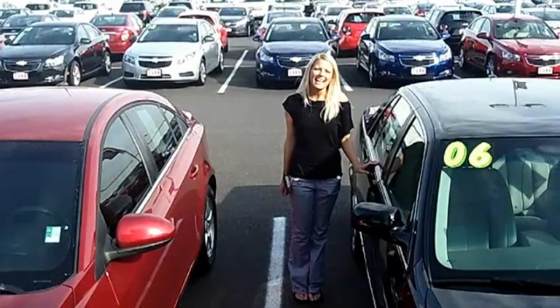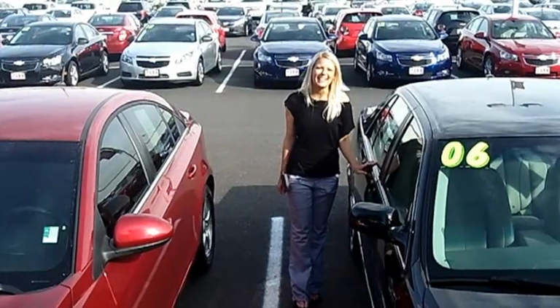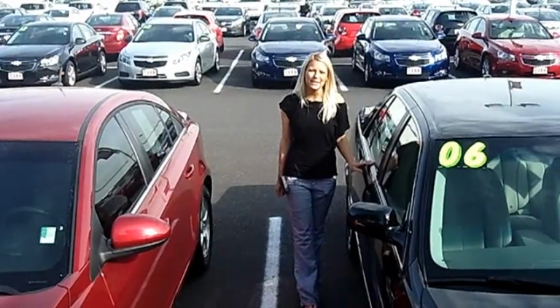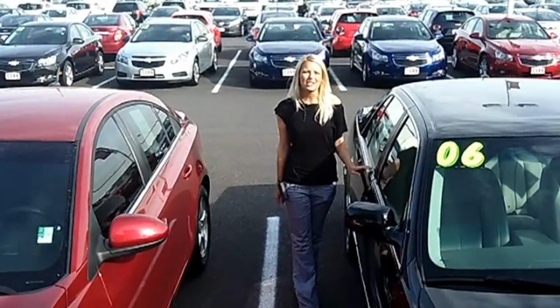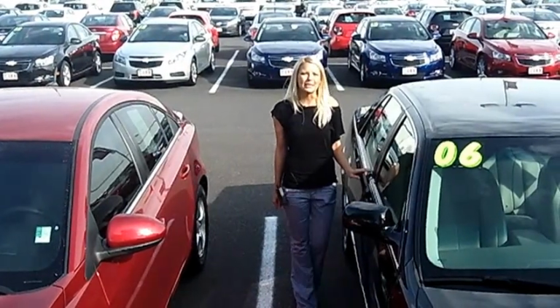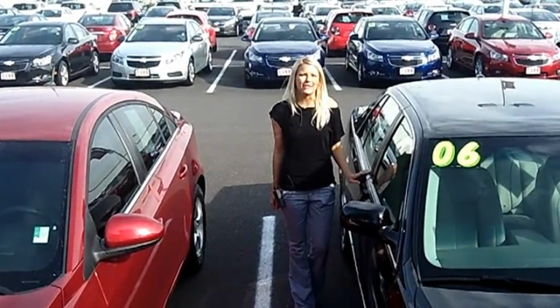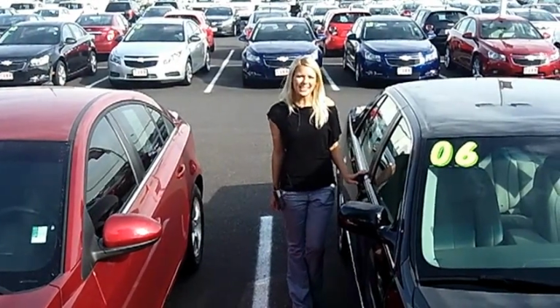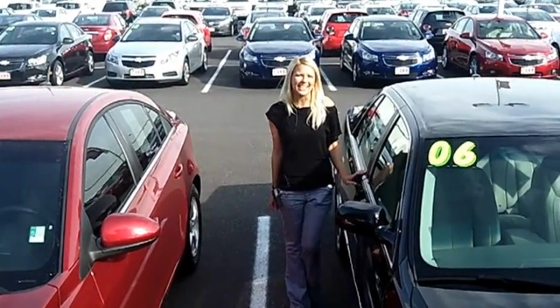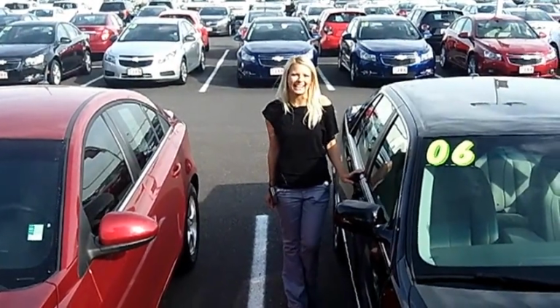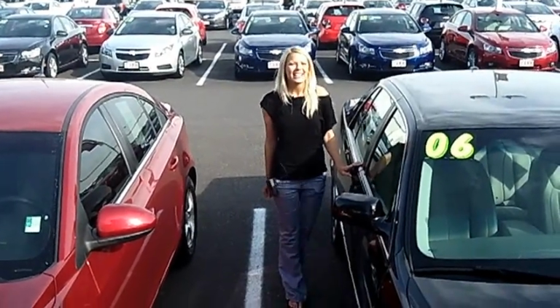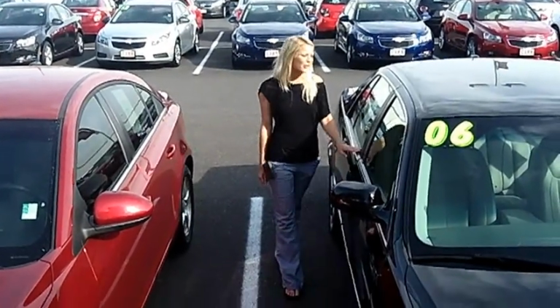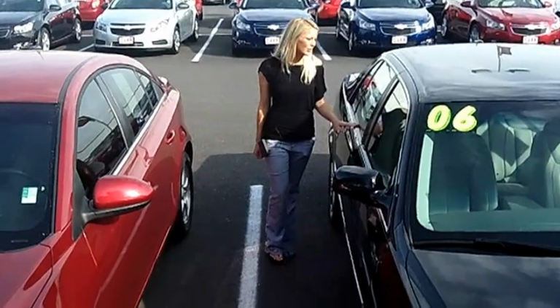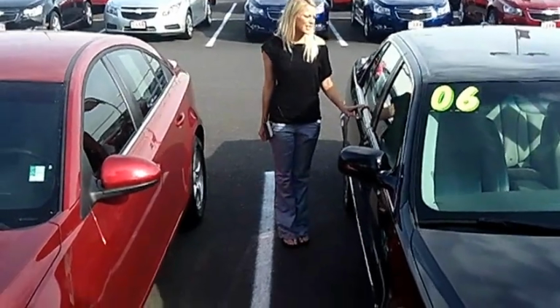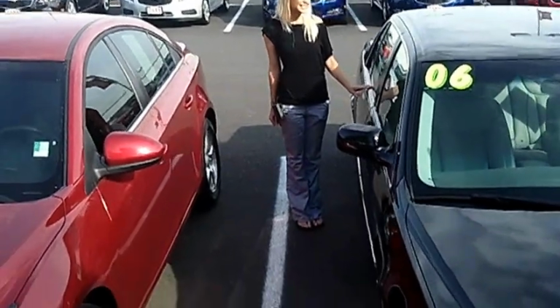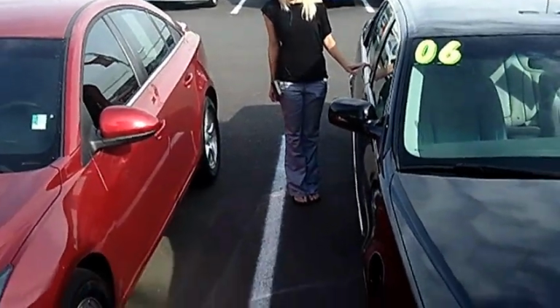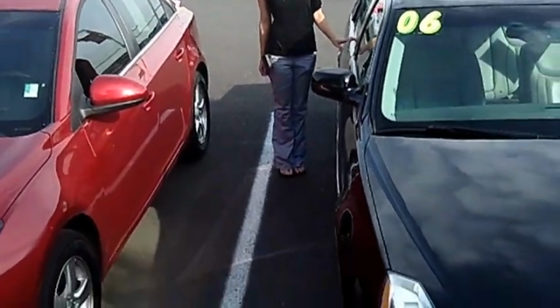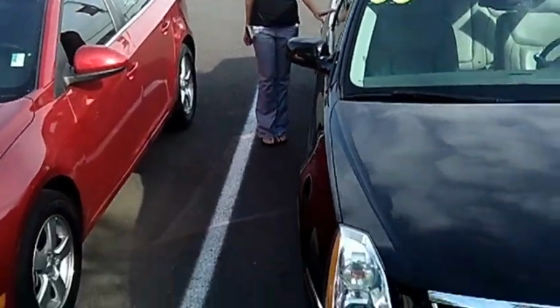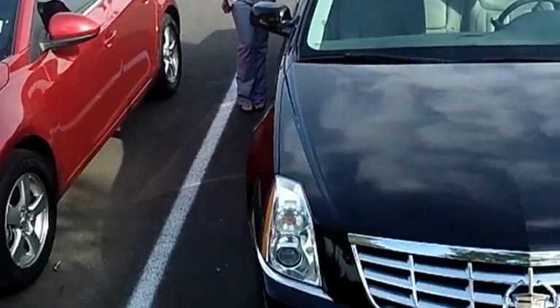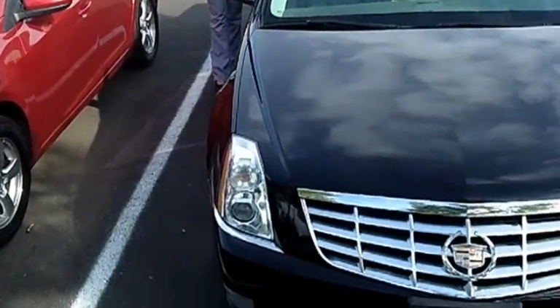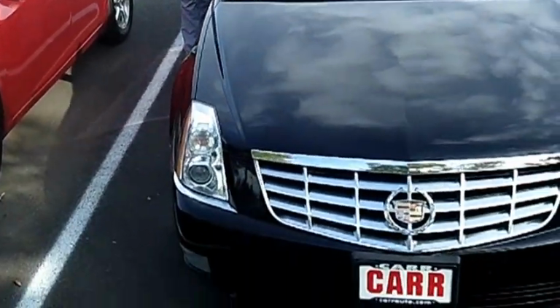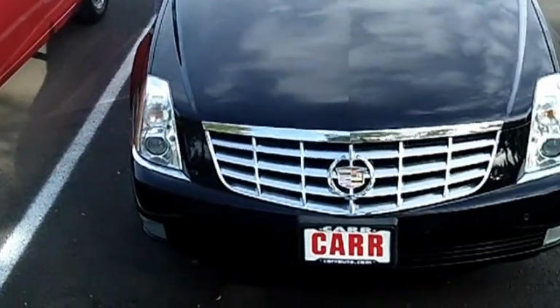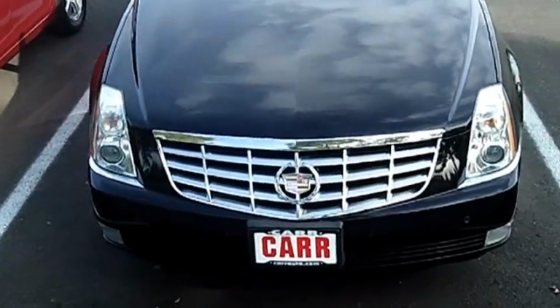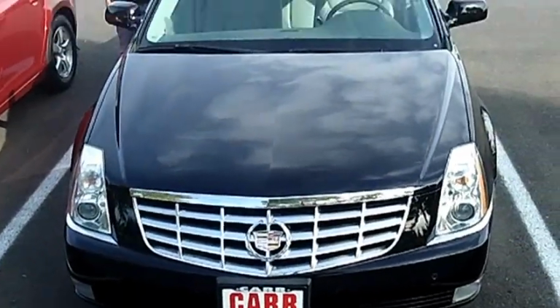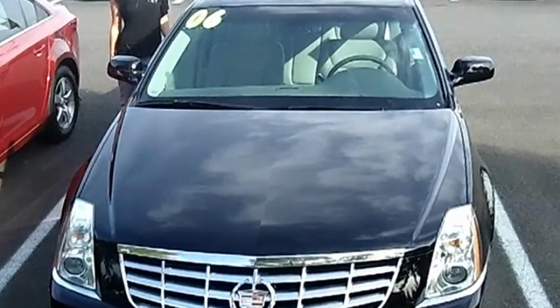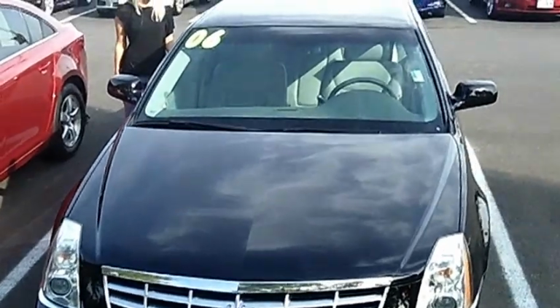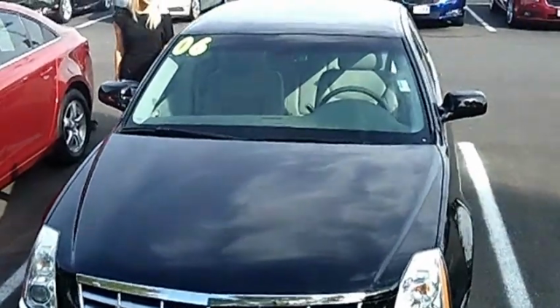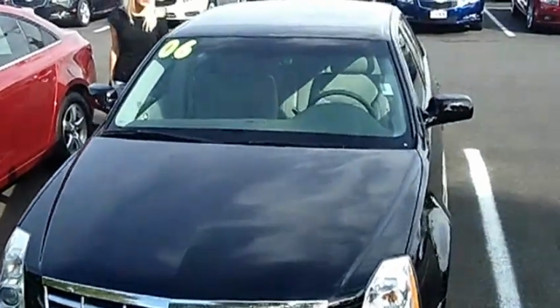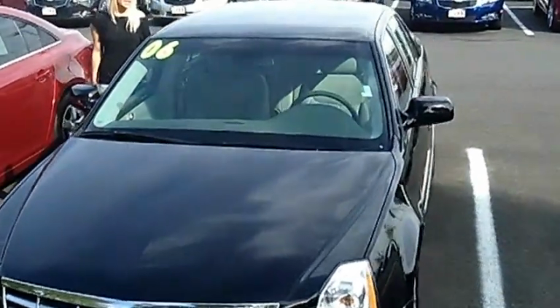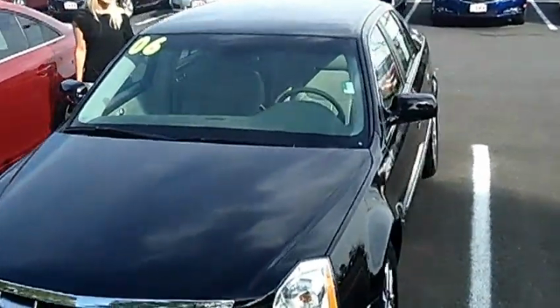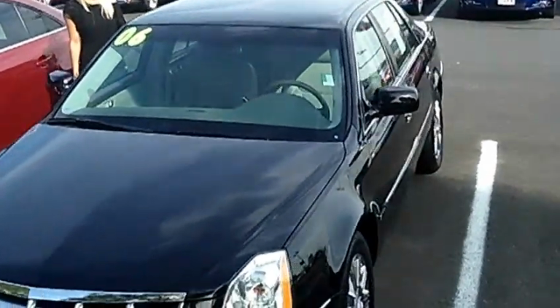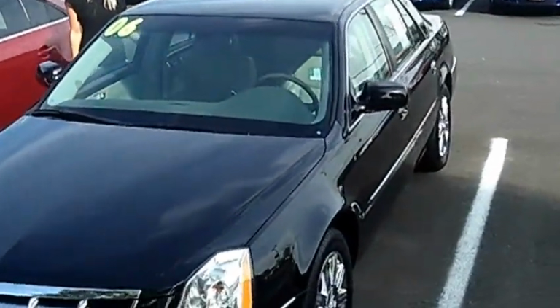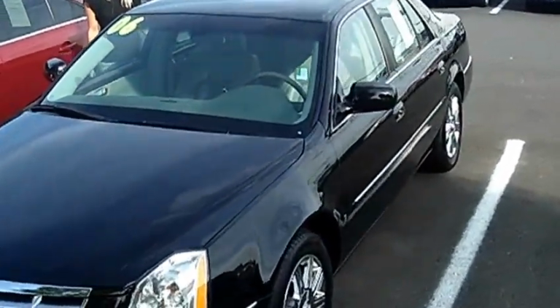Hi, this is Lacey. I'm here at Car Chevy World in Beaverton. Thanks for clicking on that link. This is your virtual tour of the 2006 Cadillac DTS Sedan. The stock number for this vehicle is CVP2596A1.